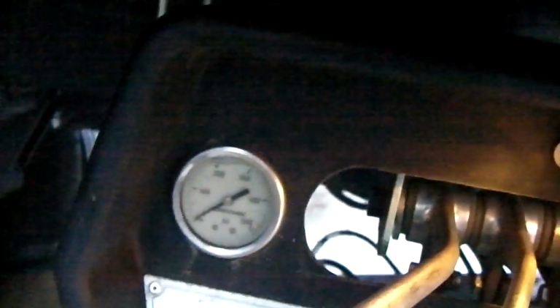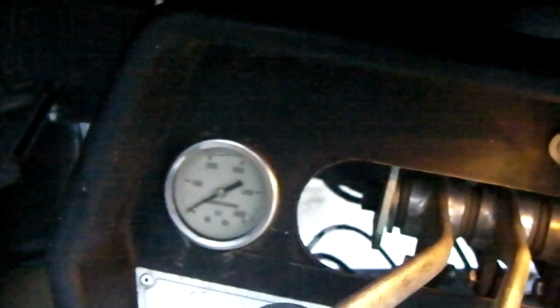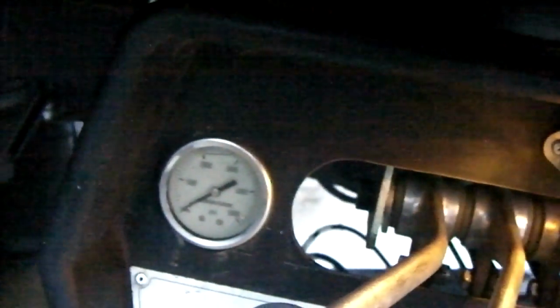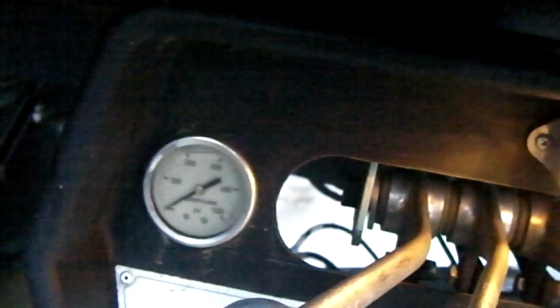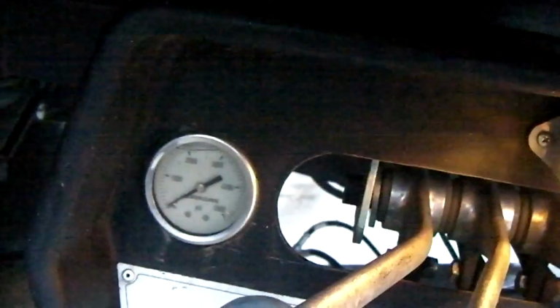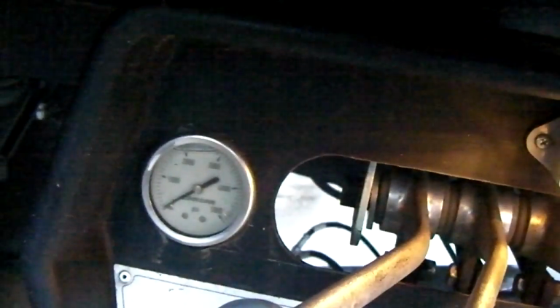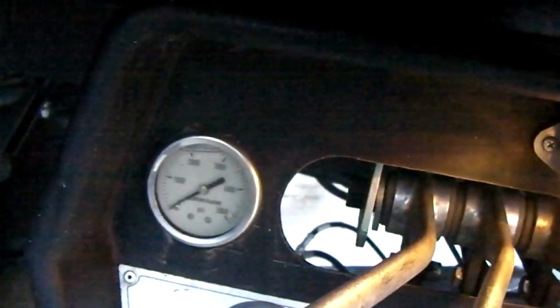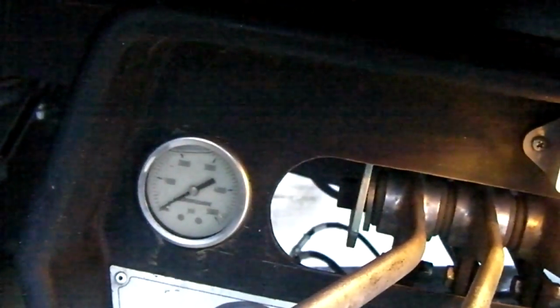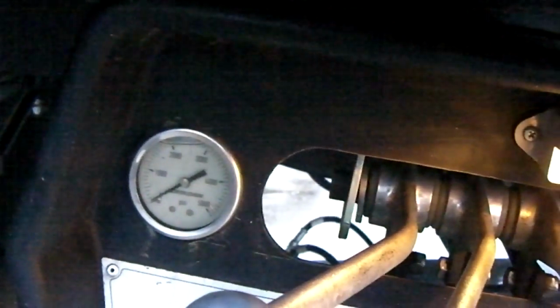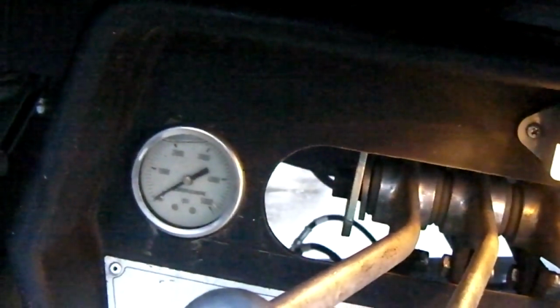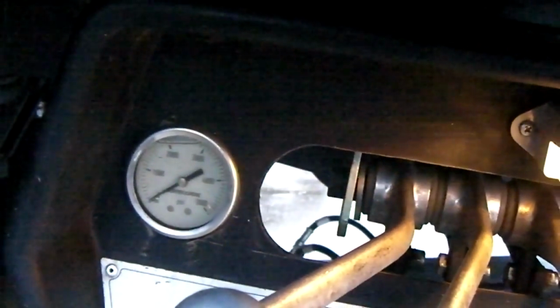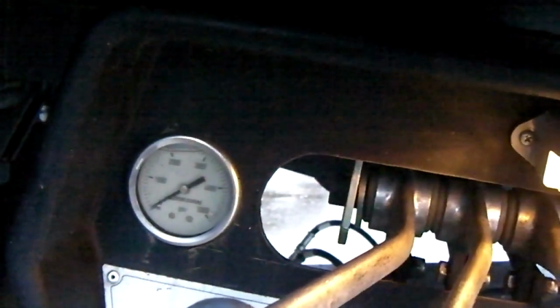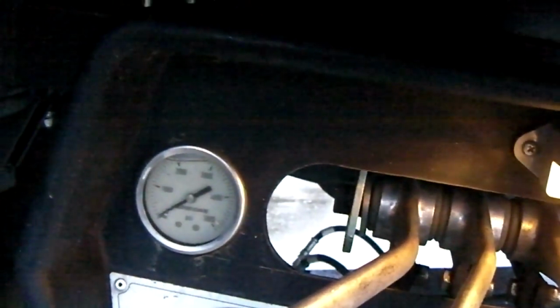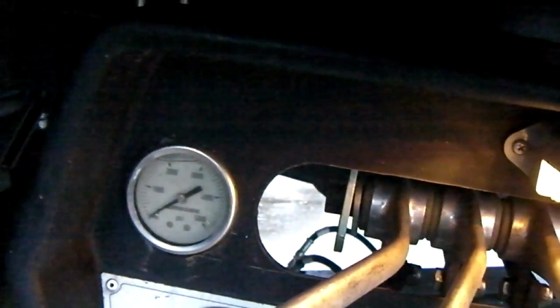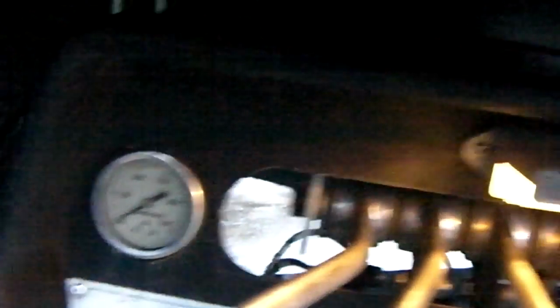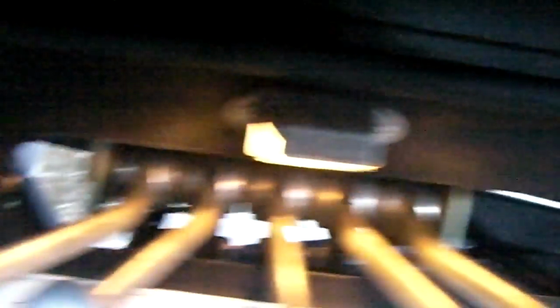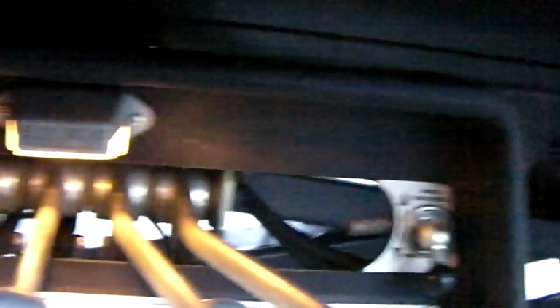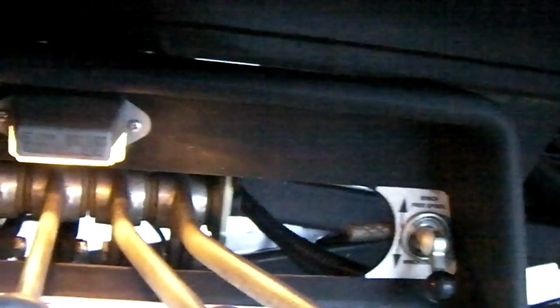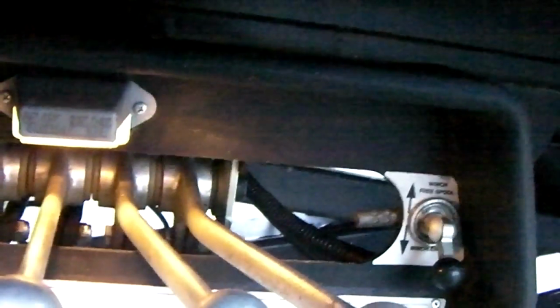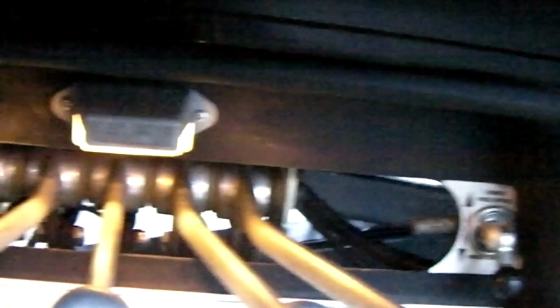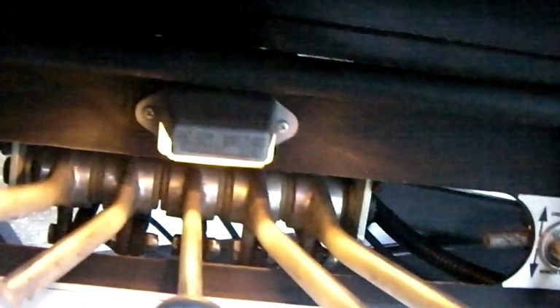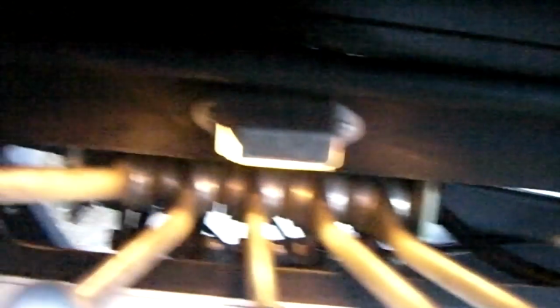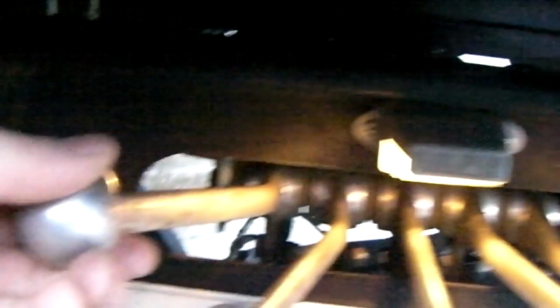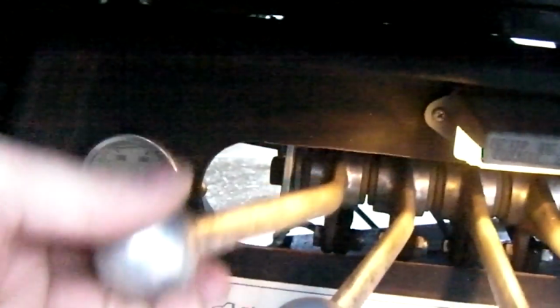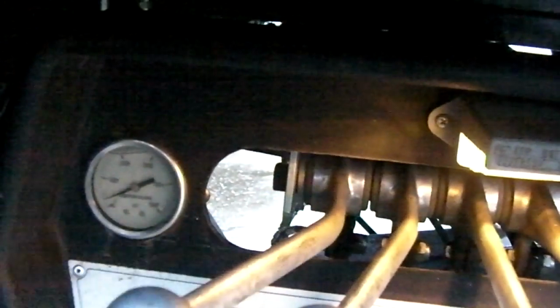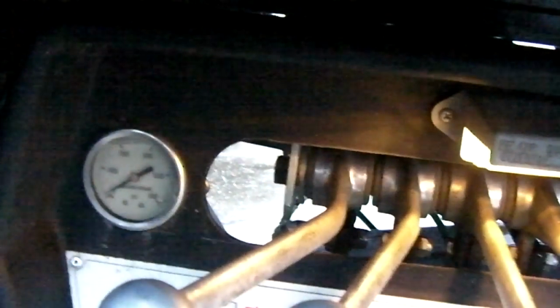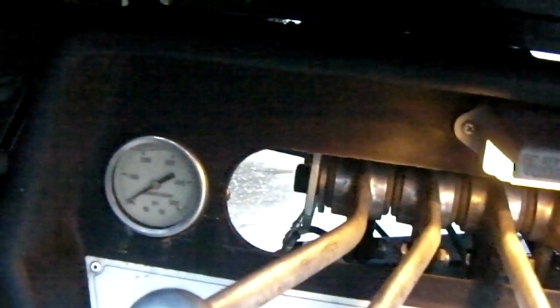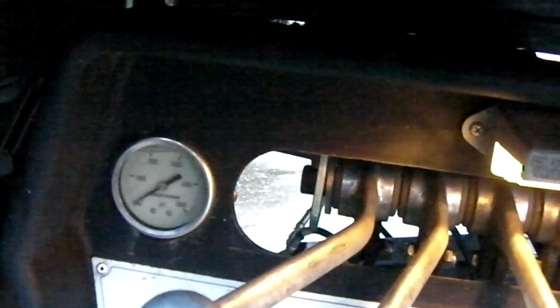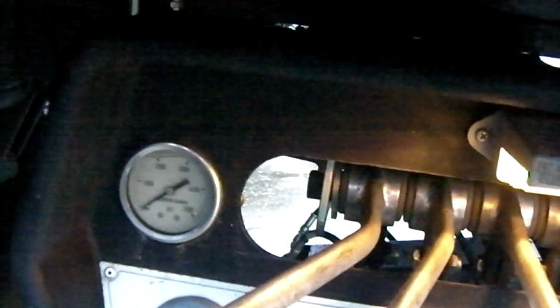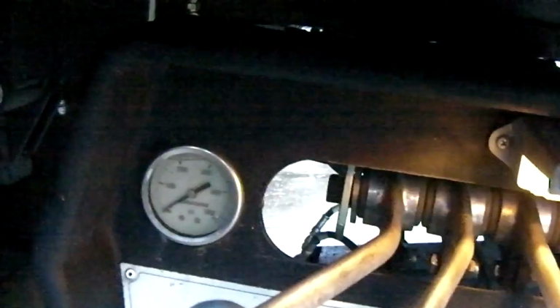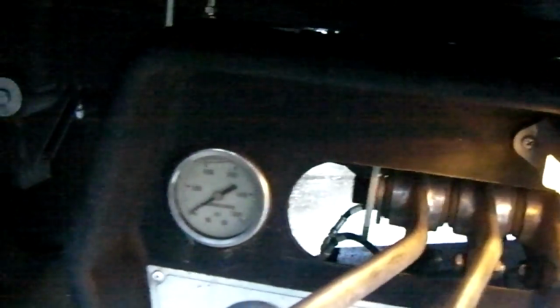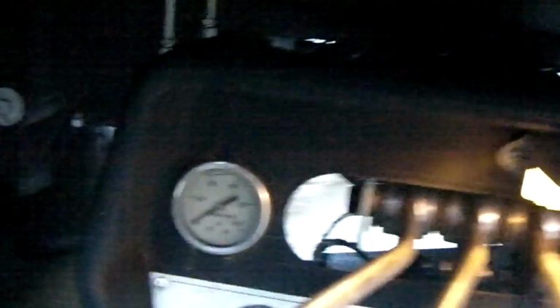That's the air pressure gauge for the grease or the waistline, or the deck. It shows you how much you're using.